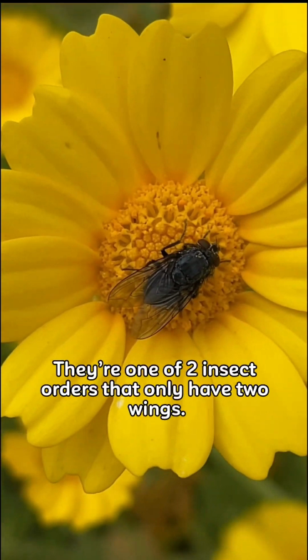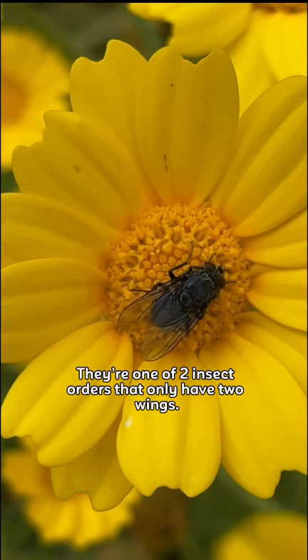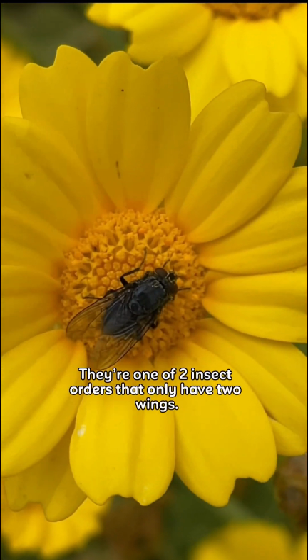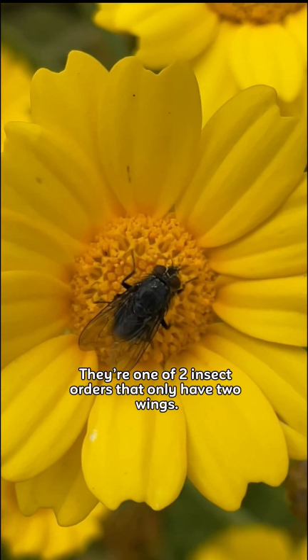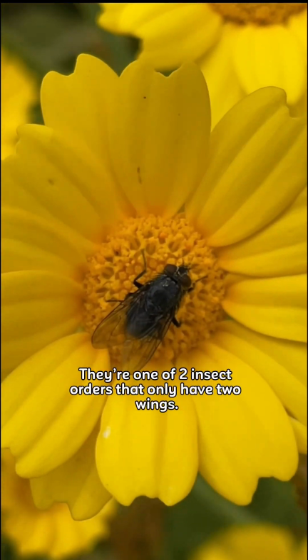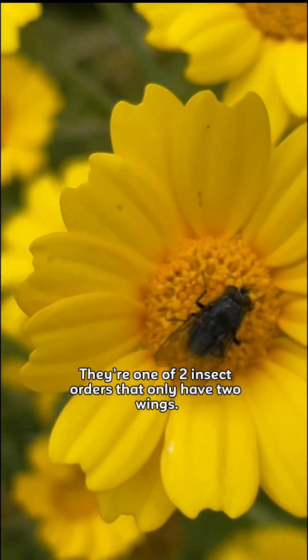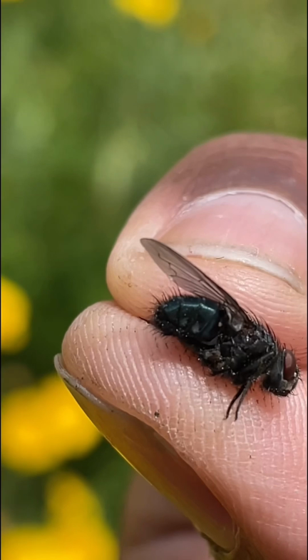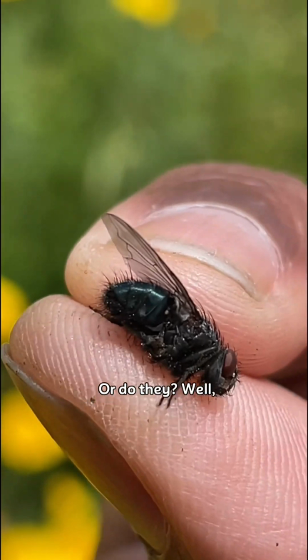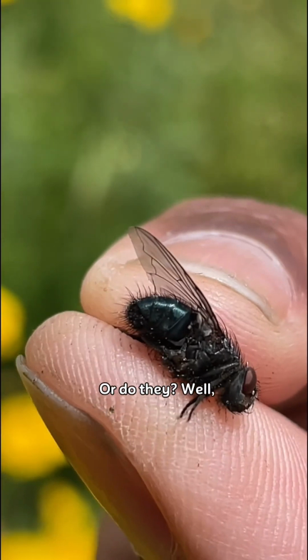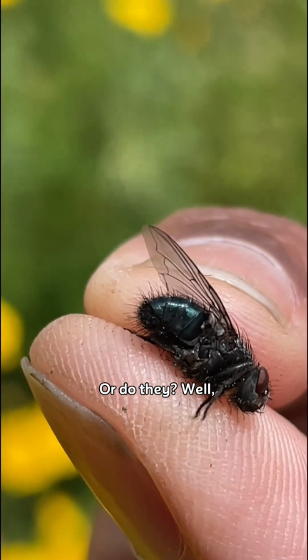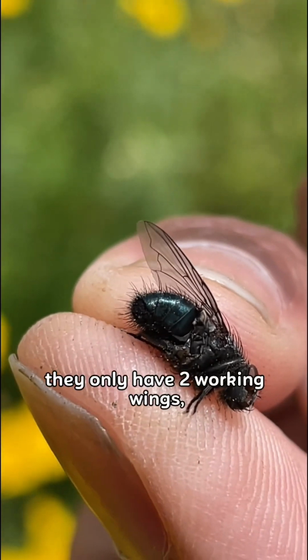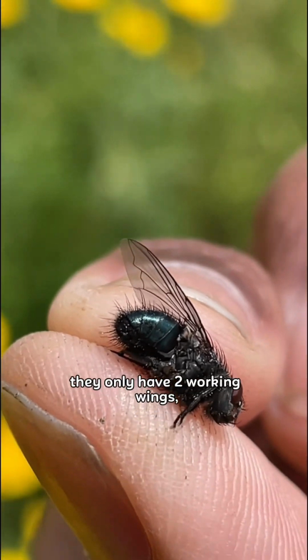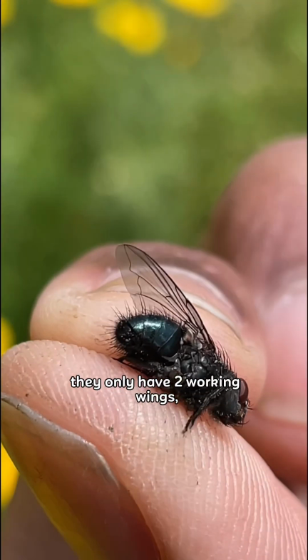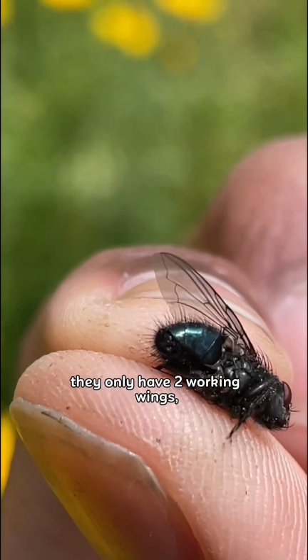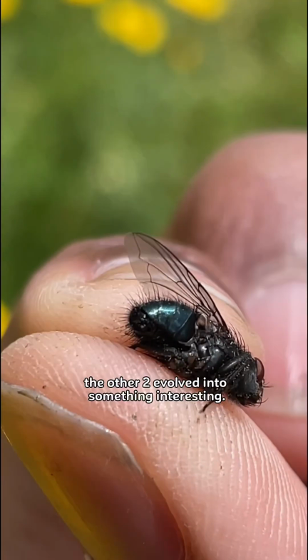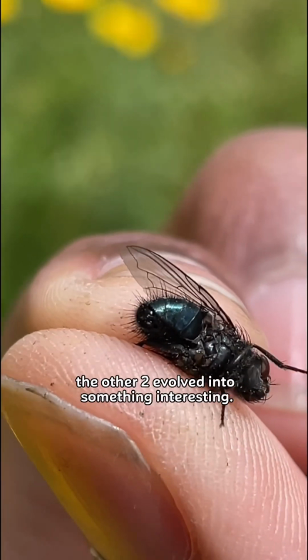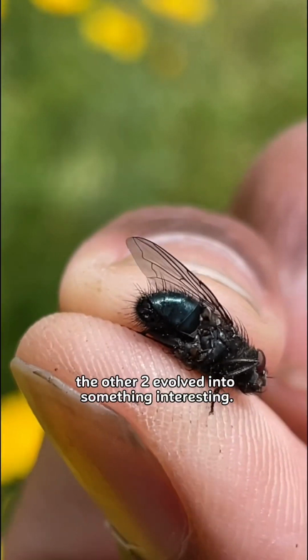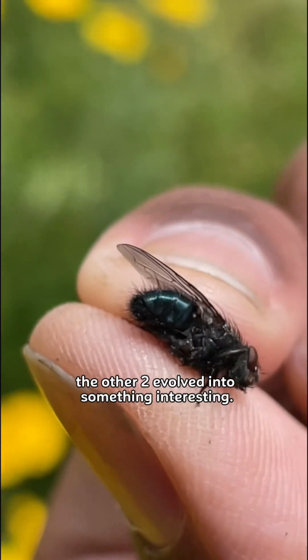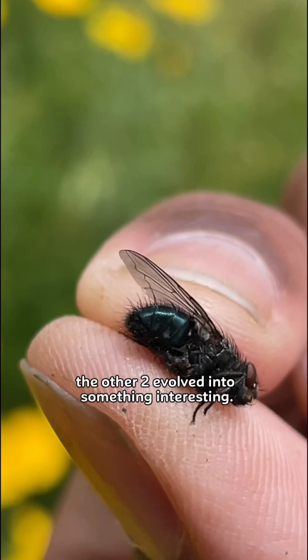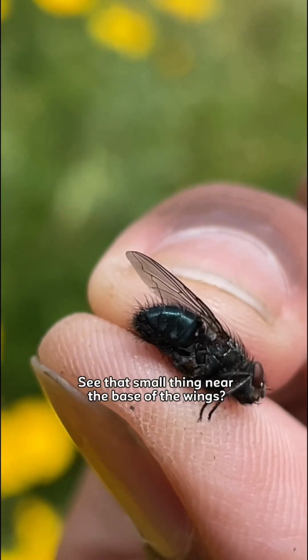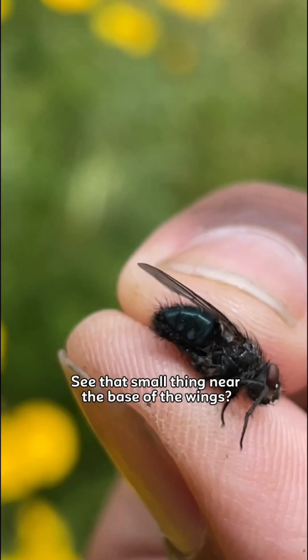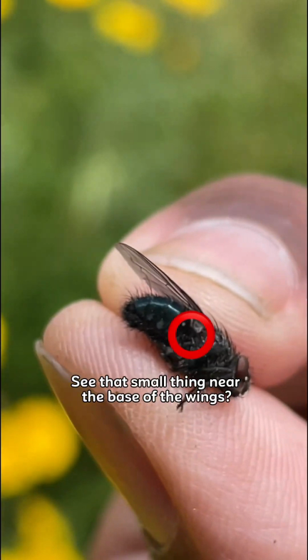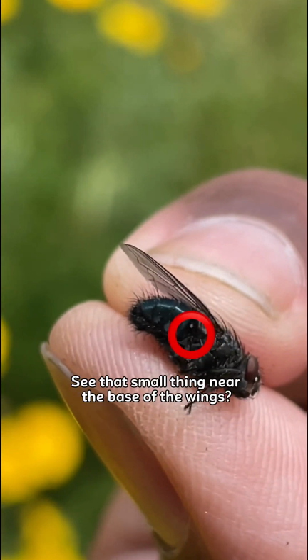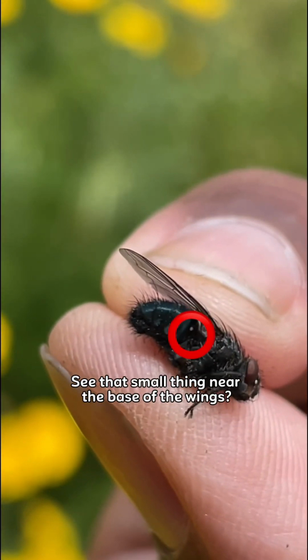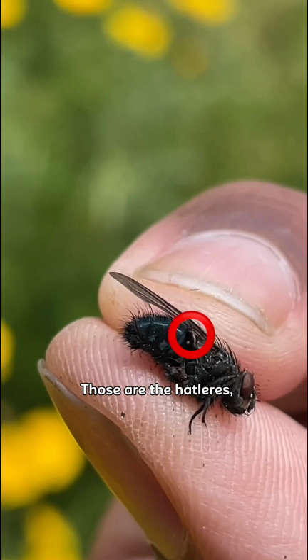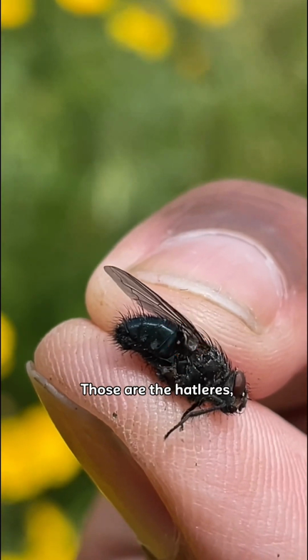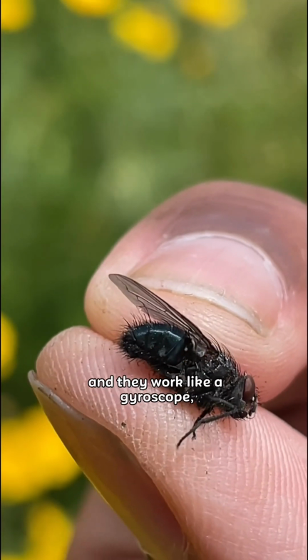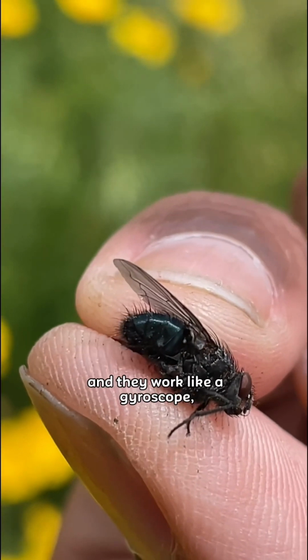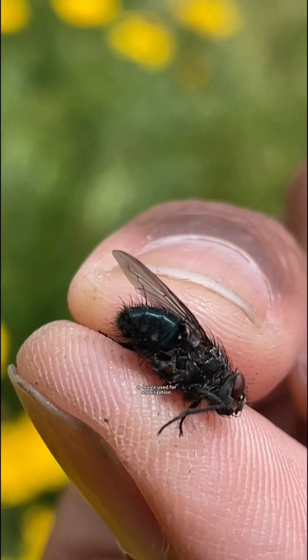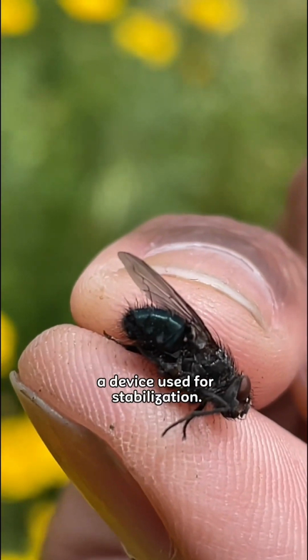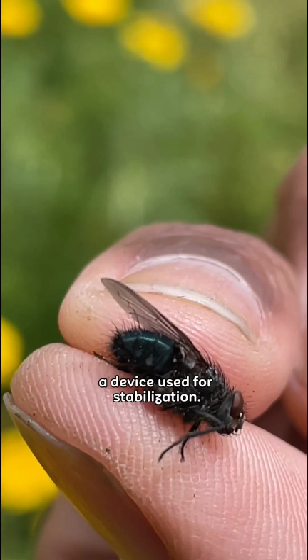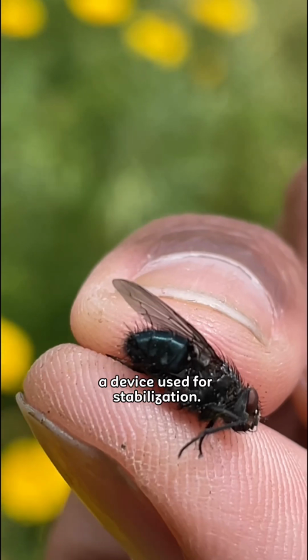Flies are one of two insect orders that only have two wings. Or do they? Well, they only have two working wings — the other two evolved into something interesting. See that small thing near the base of the wings? Those are the halteres, and they work like a gyroscope, a device used for stabilization.